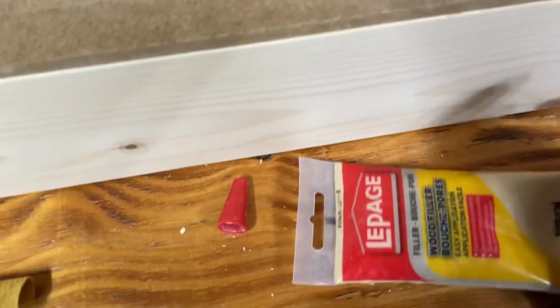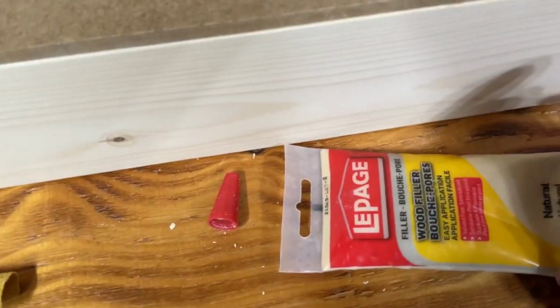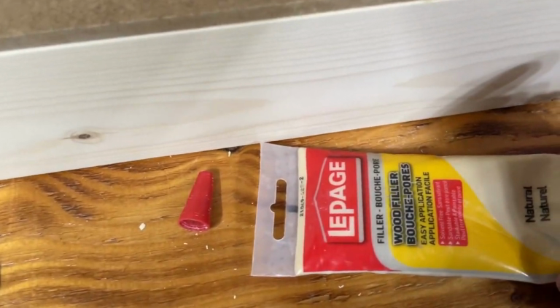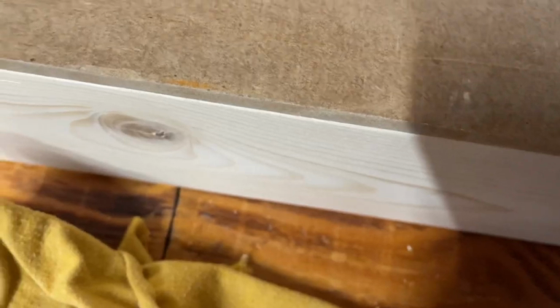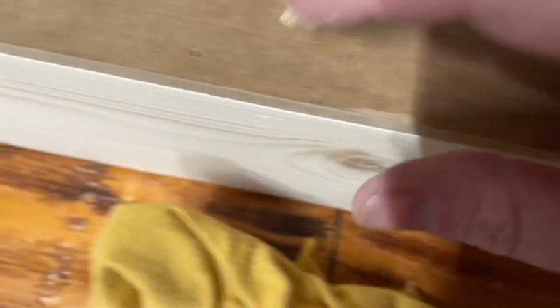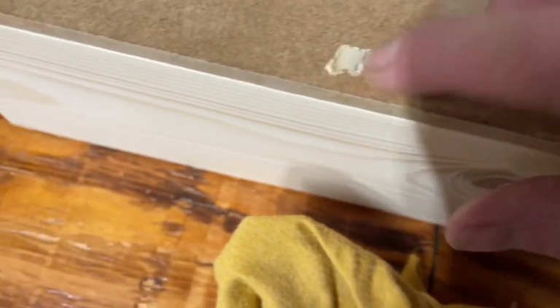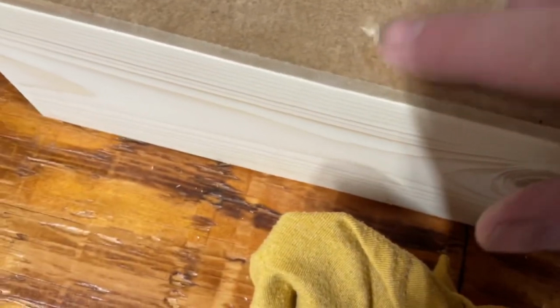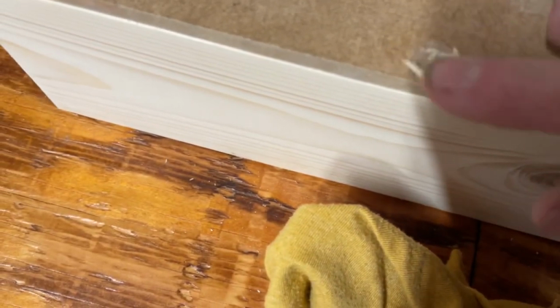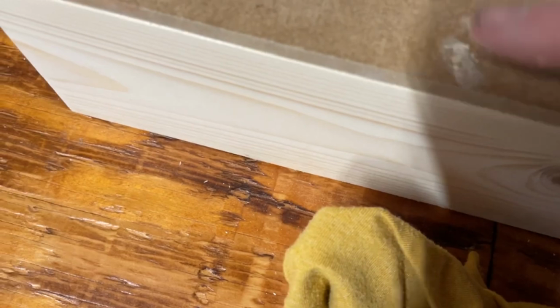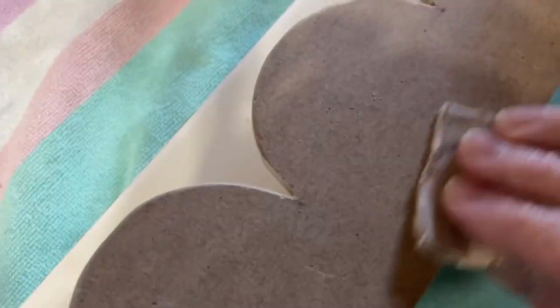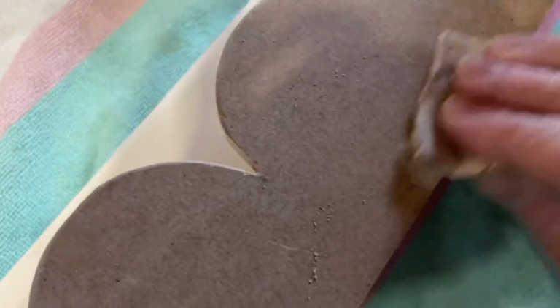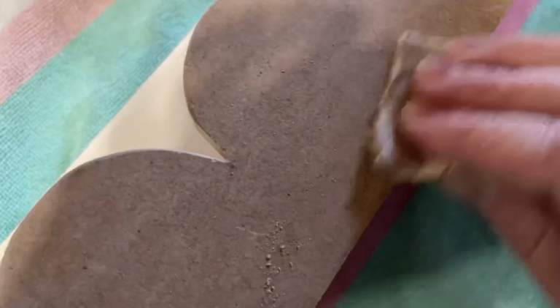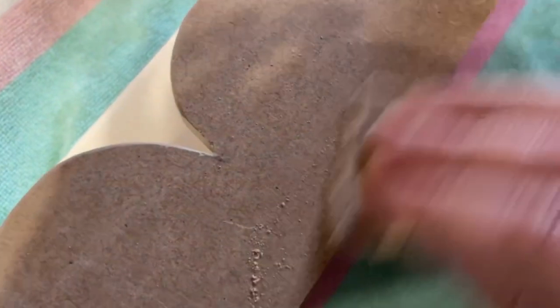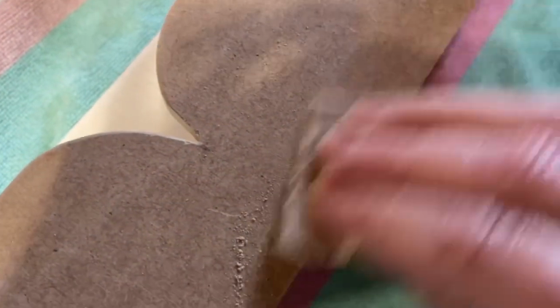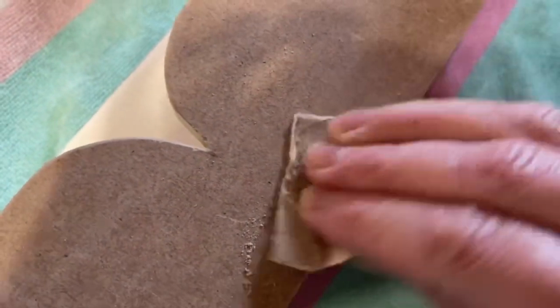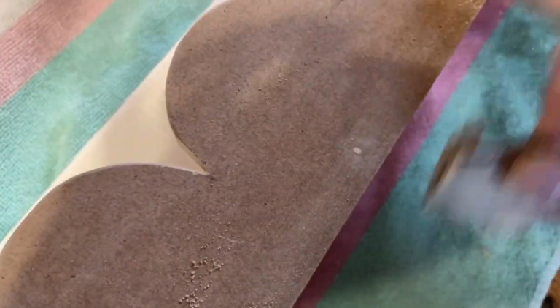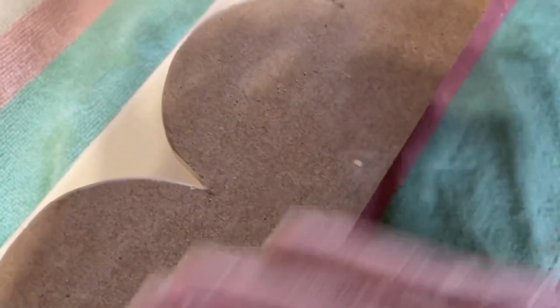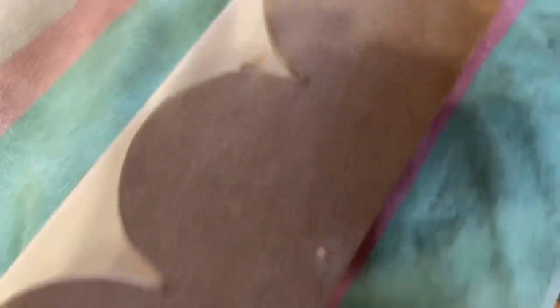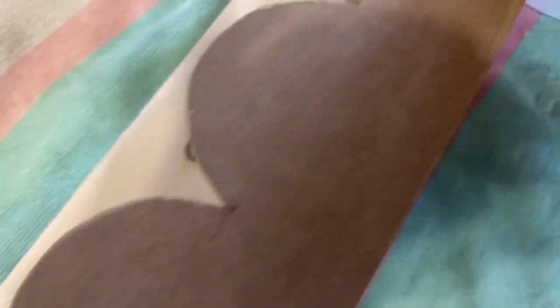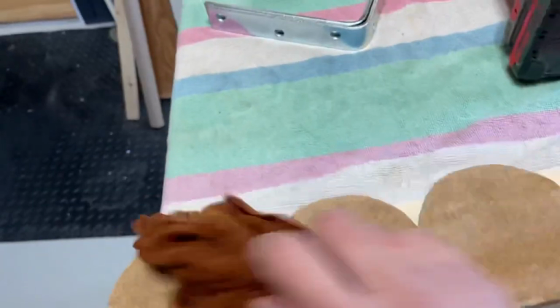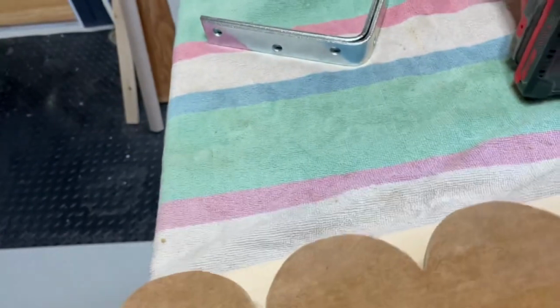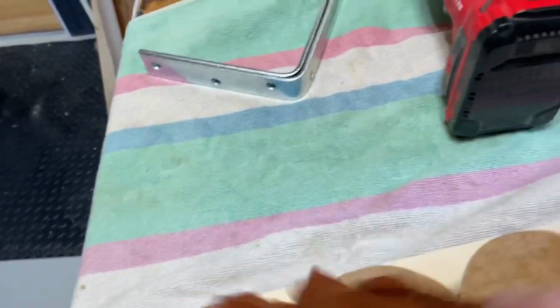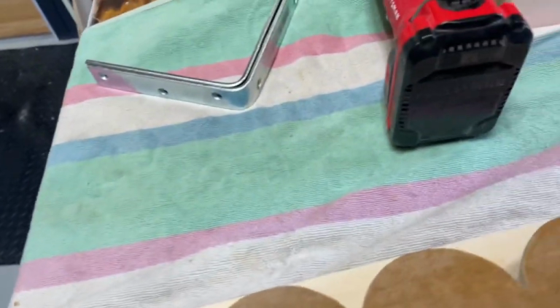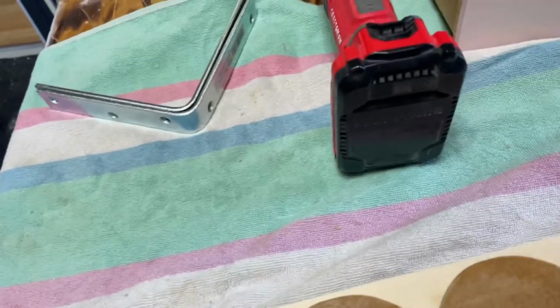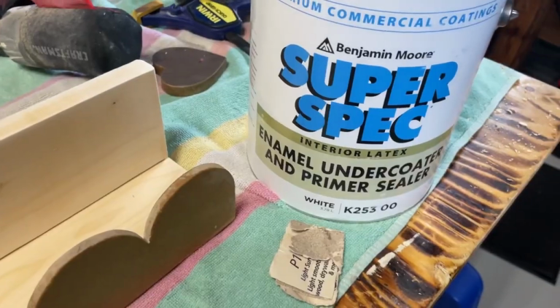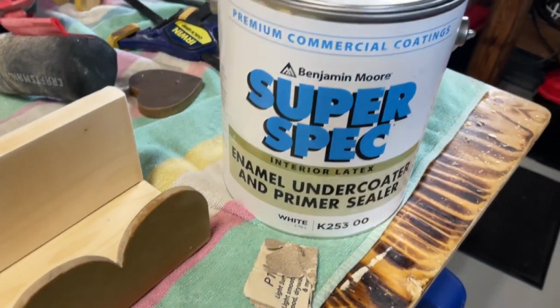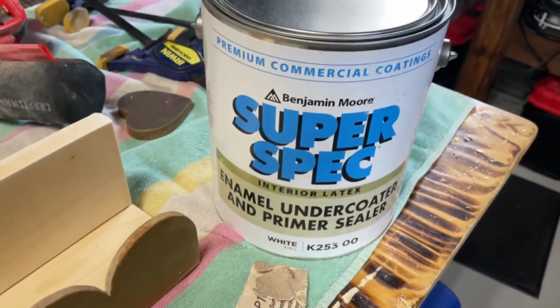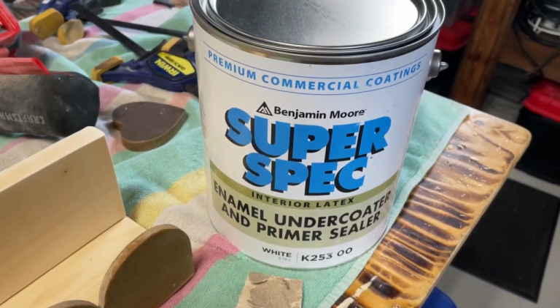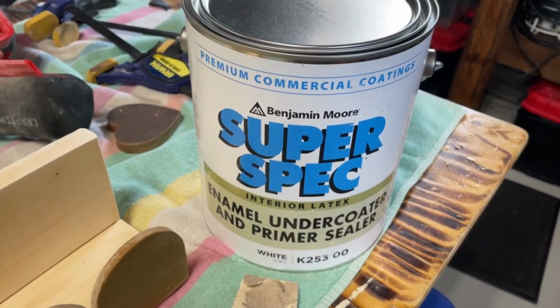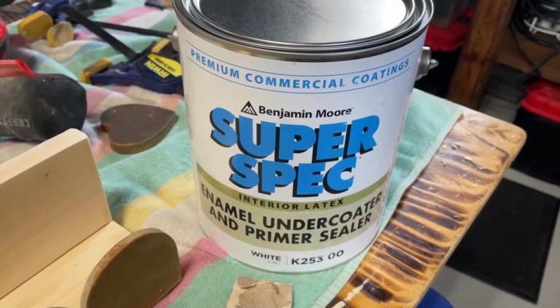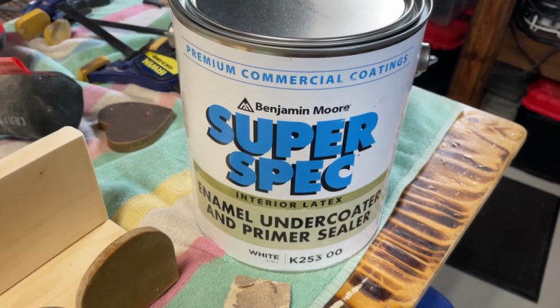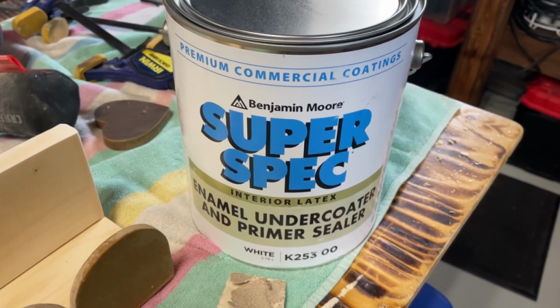I used wood filler to fill the nail holes, and then once it dried I sanded it off nice and smooth. I wiped it clean with a tack rag and then gave it a coat of primer.